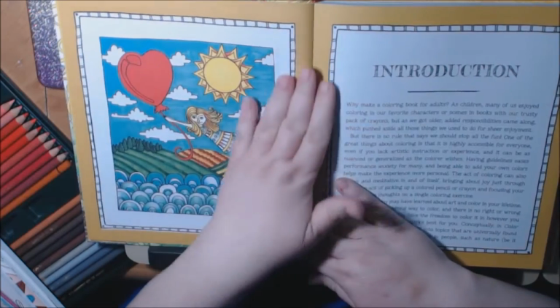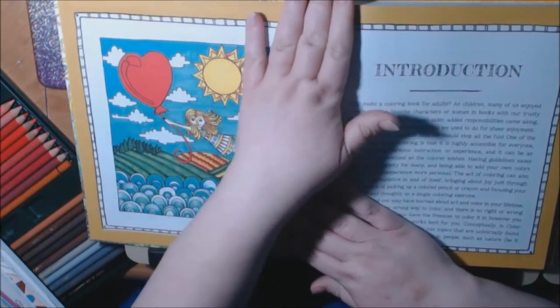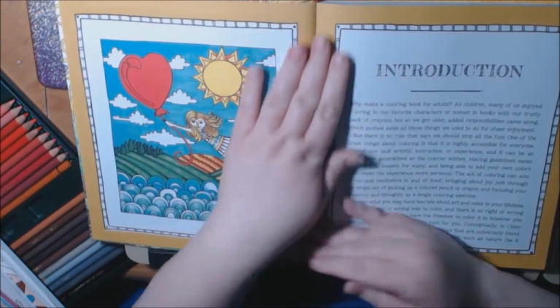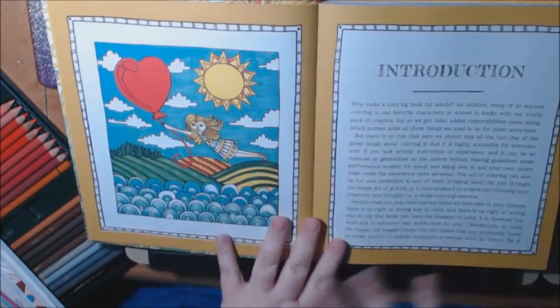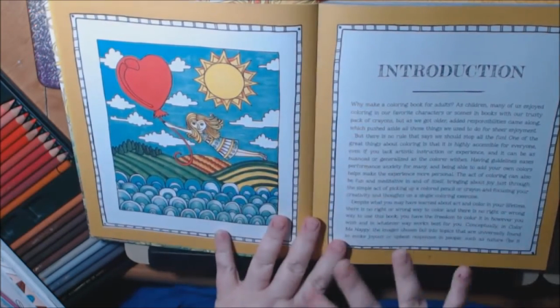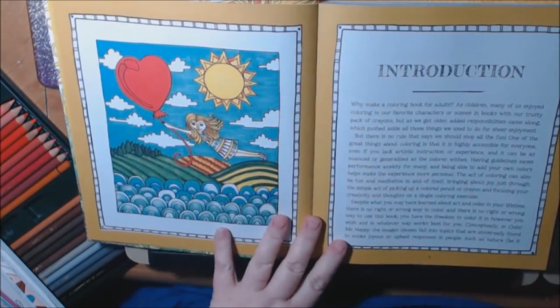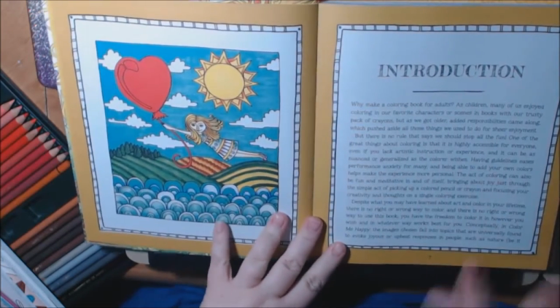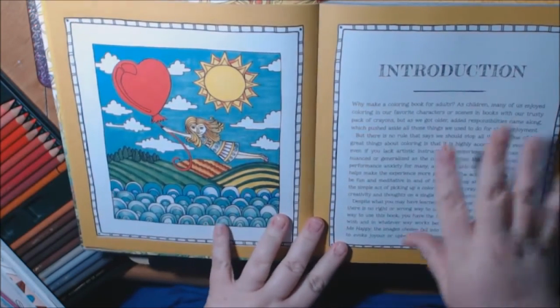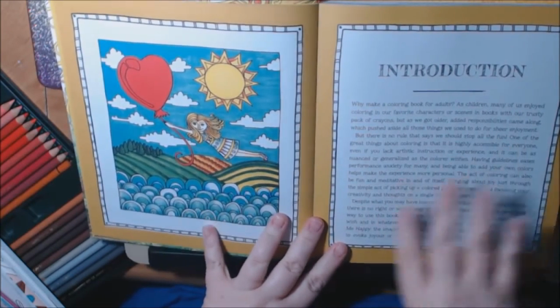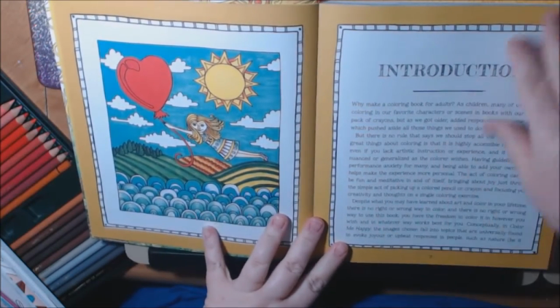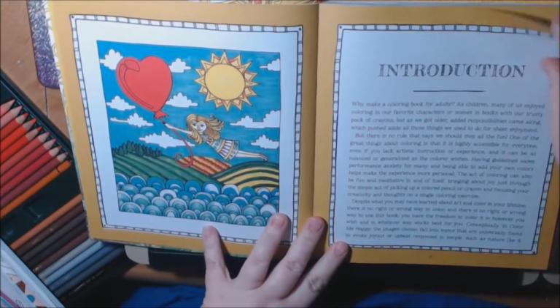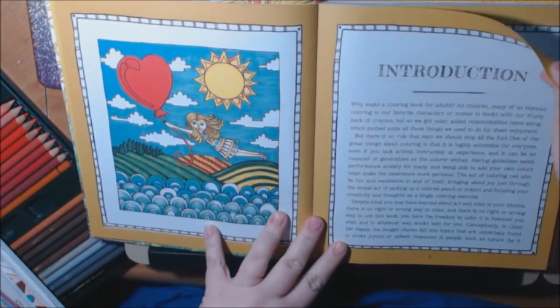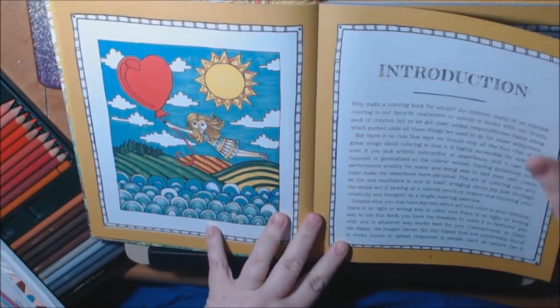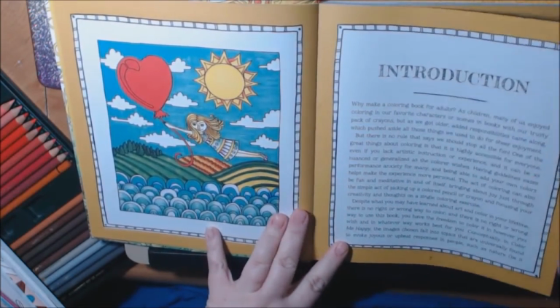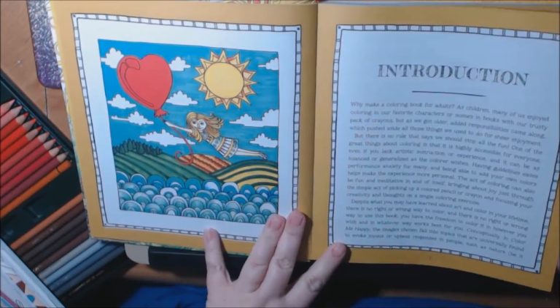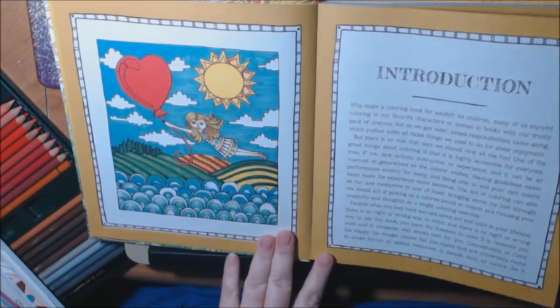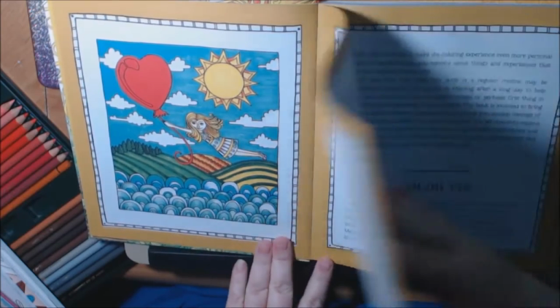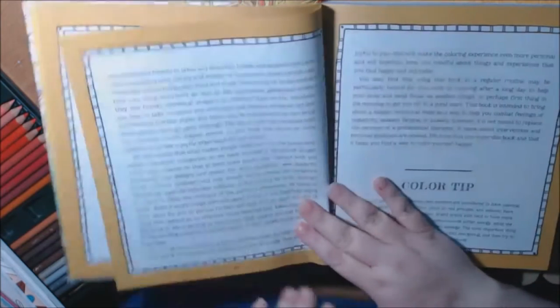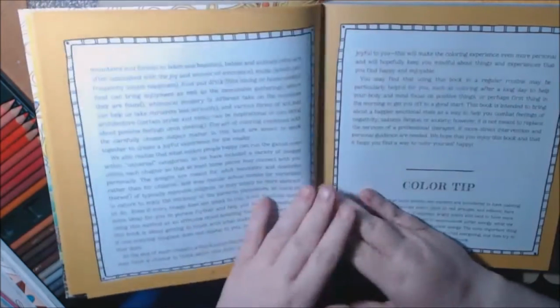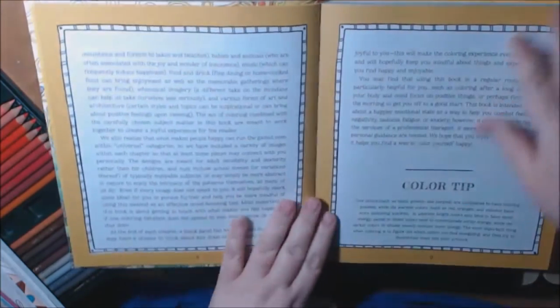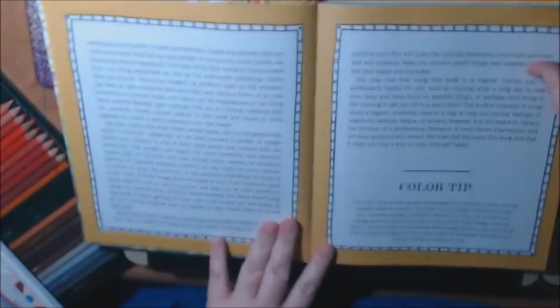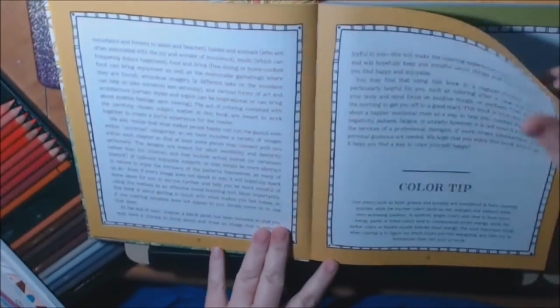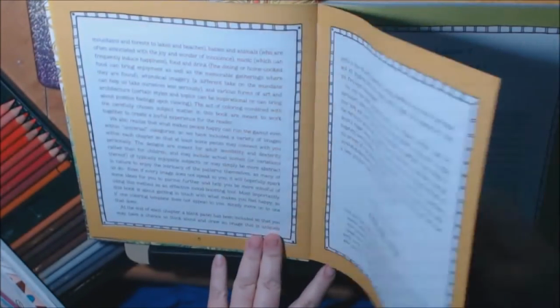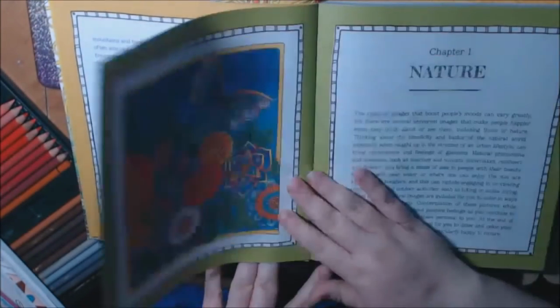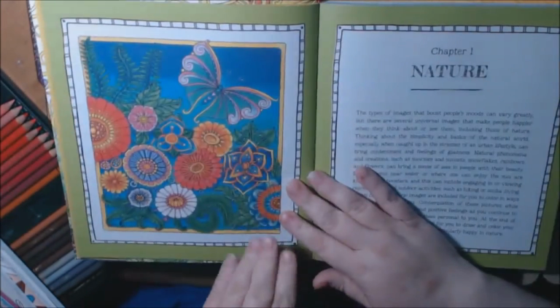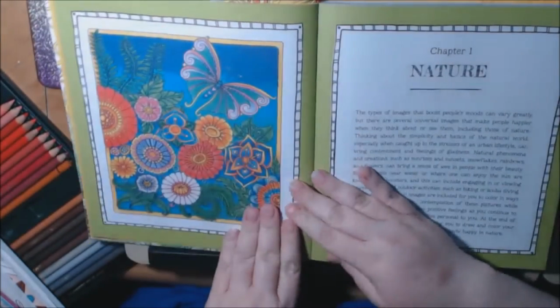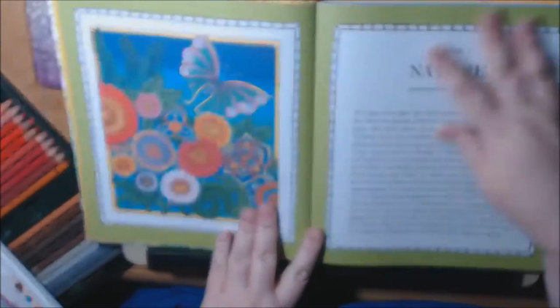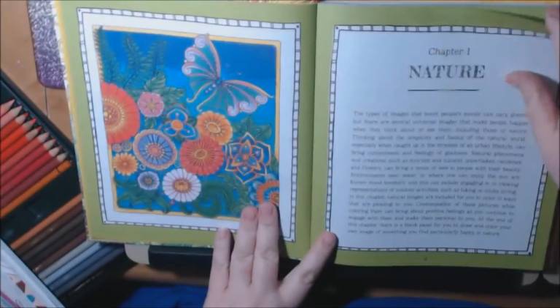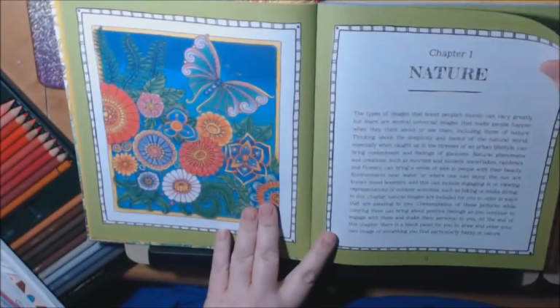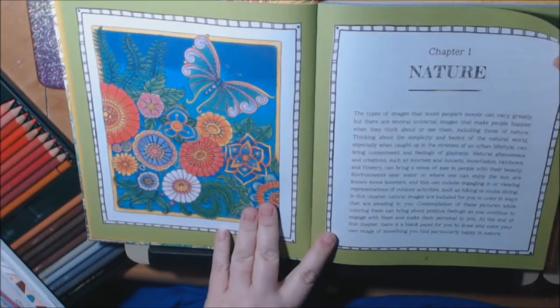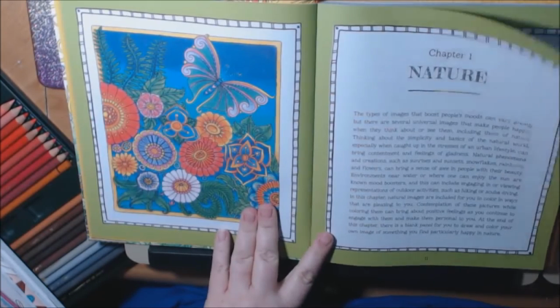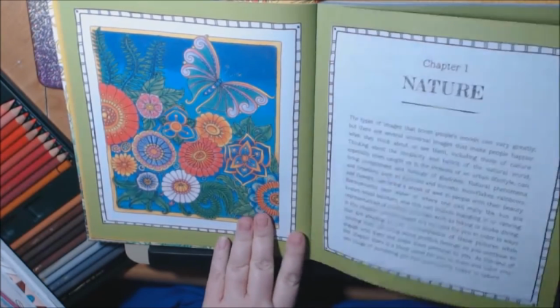It gives you a table of contents in each of the books. All the books are similar, they just have different themes. There's an introduction page, they've got tips, and the first chapter is on nature.